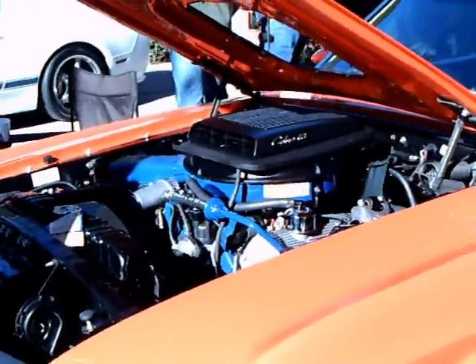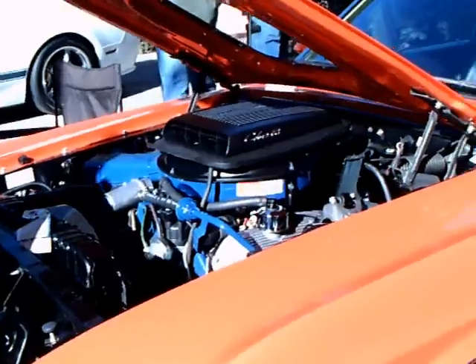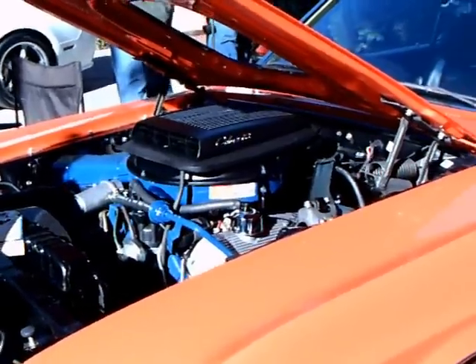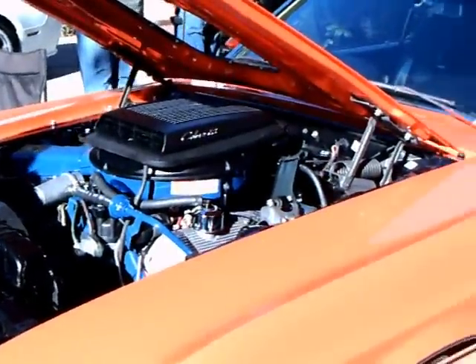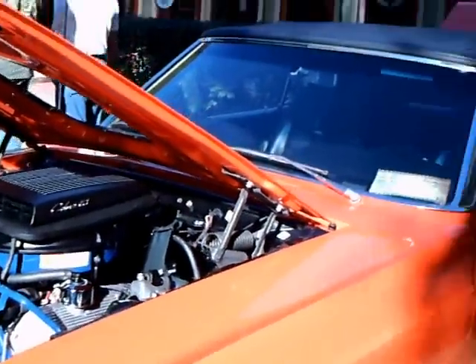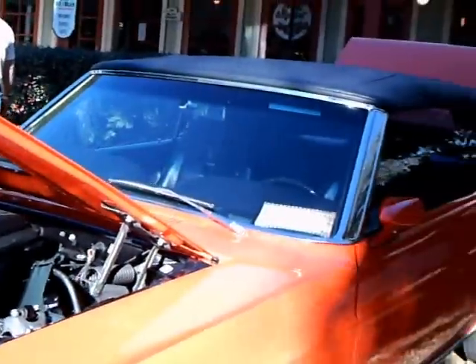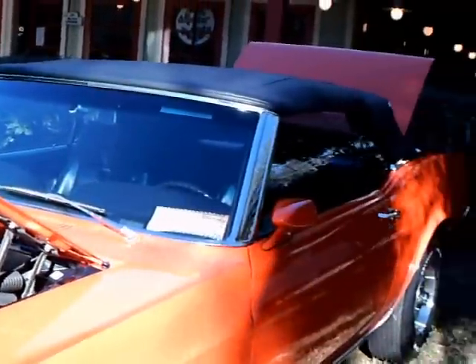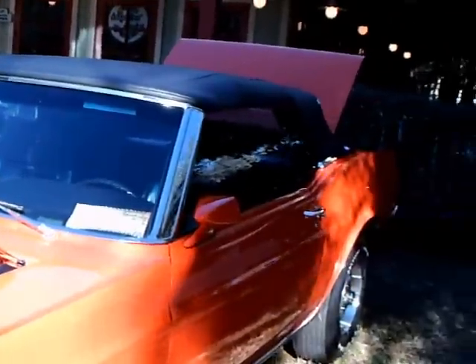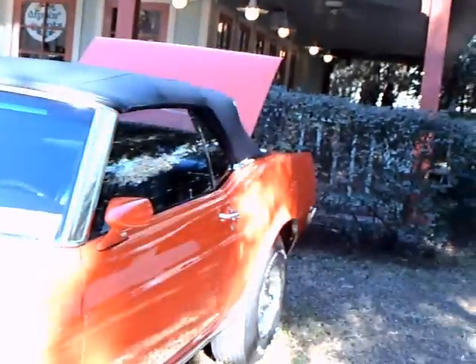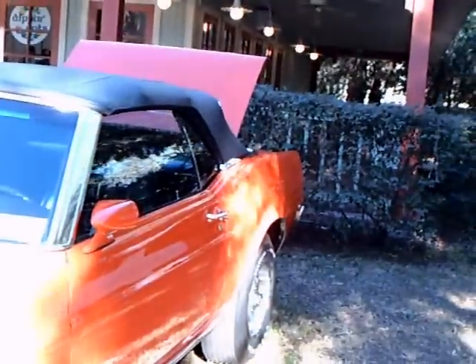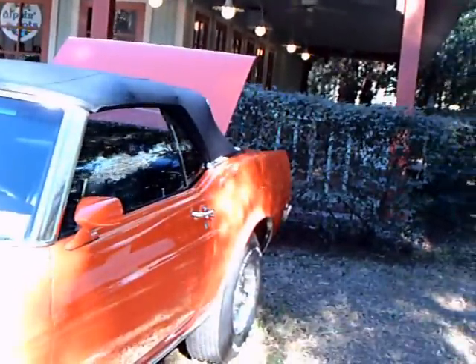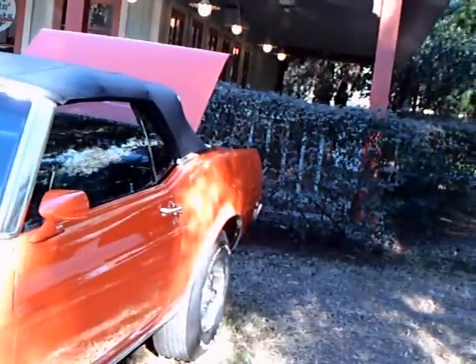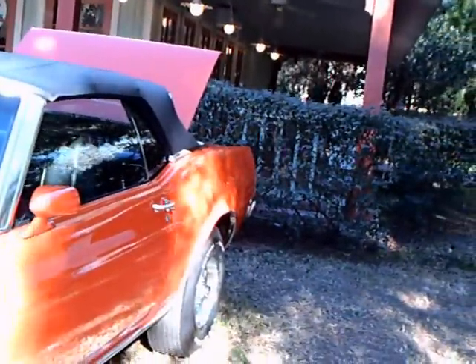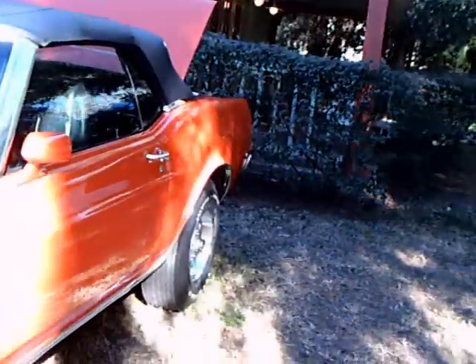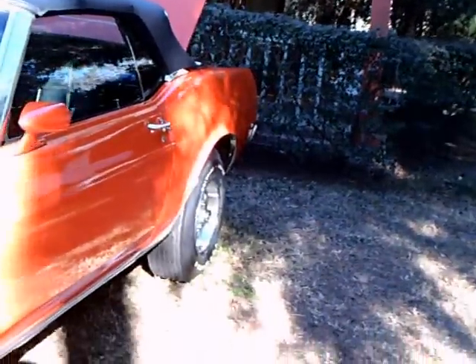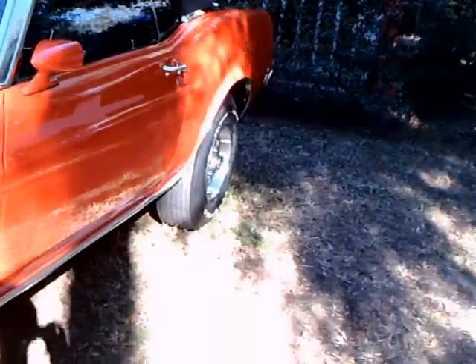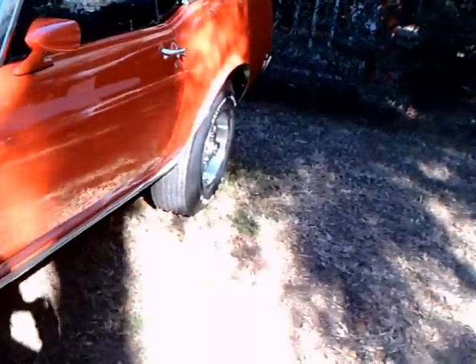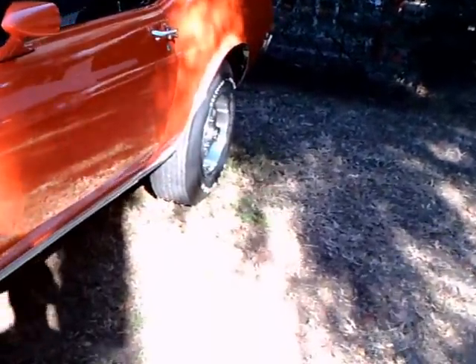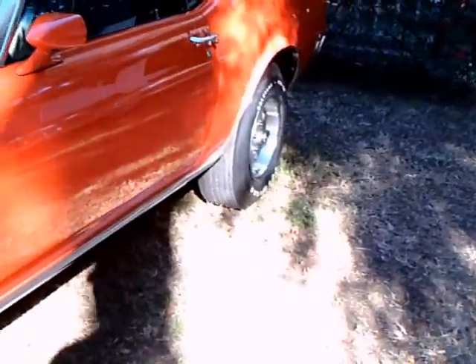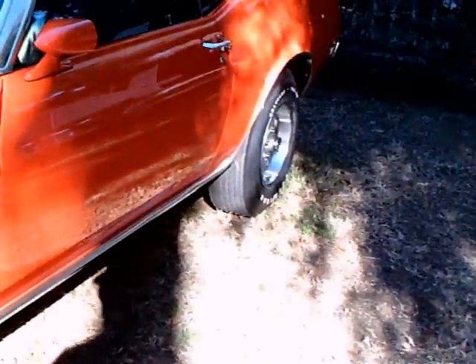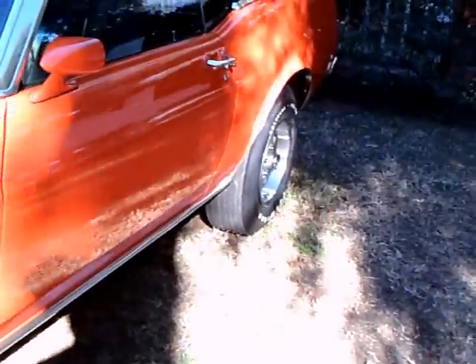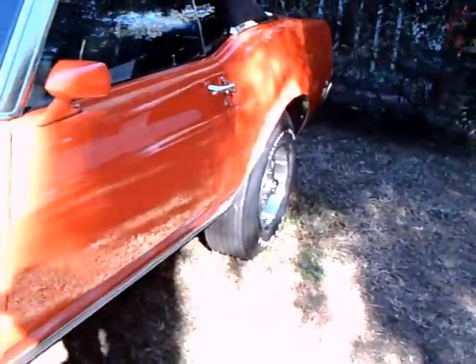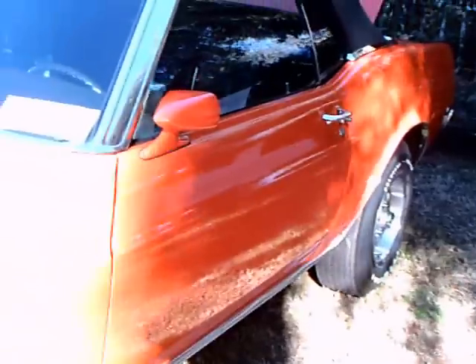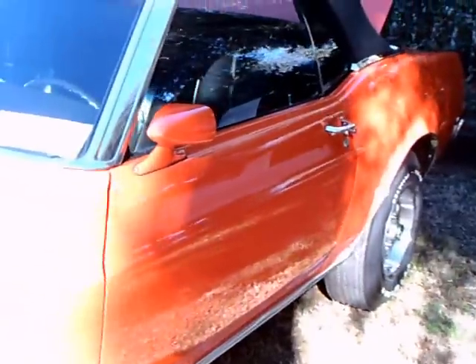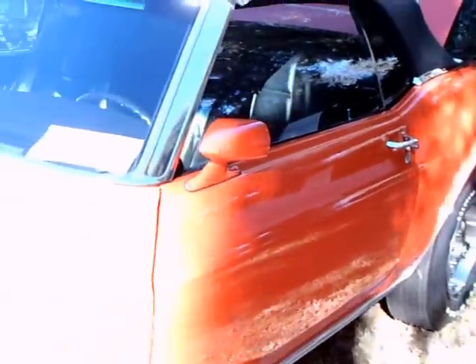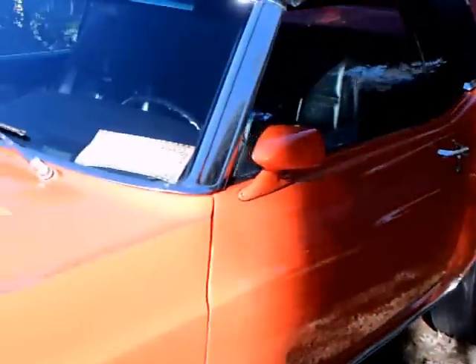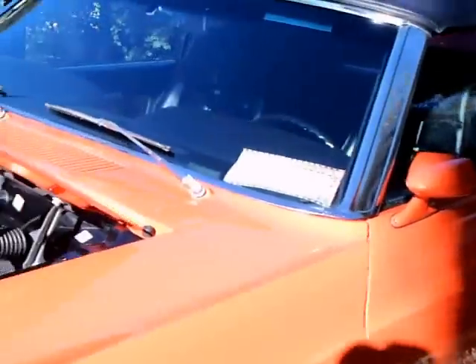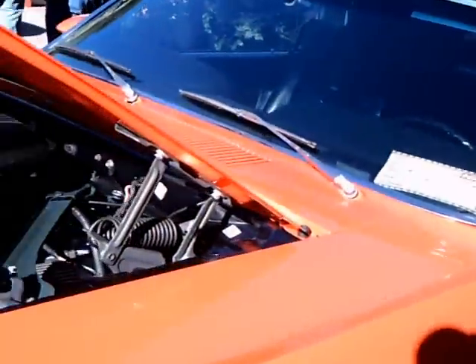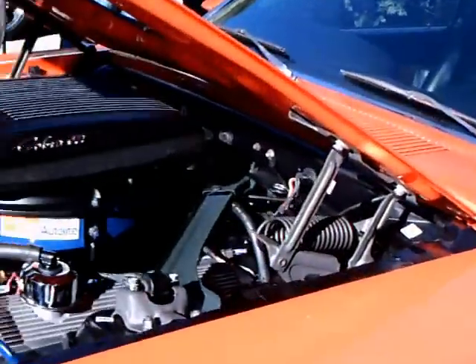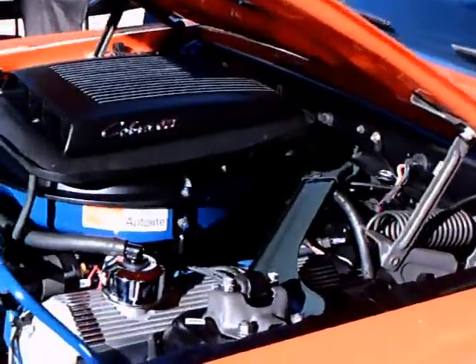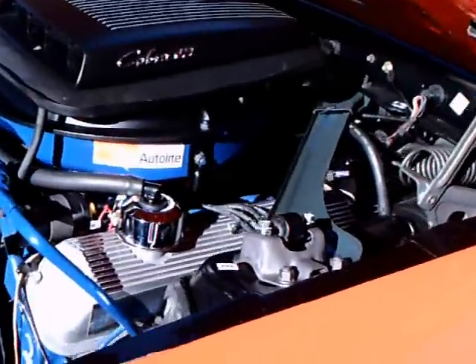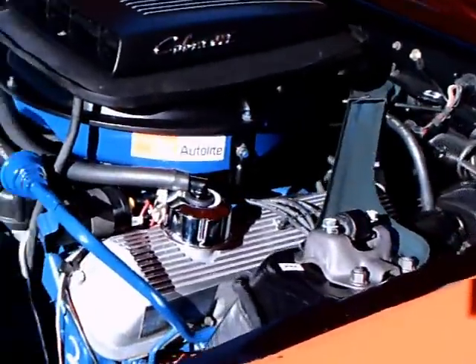This is a 1970 Mustang convertible. It has a Cobra Jet 428. It's in immaculate condition — it really looks like it just left the factory.